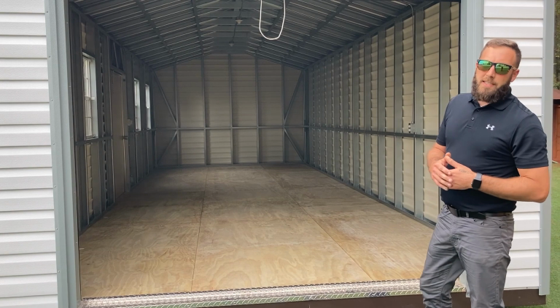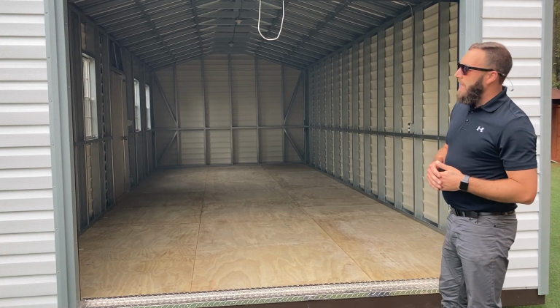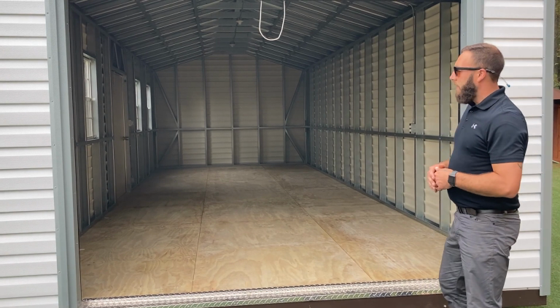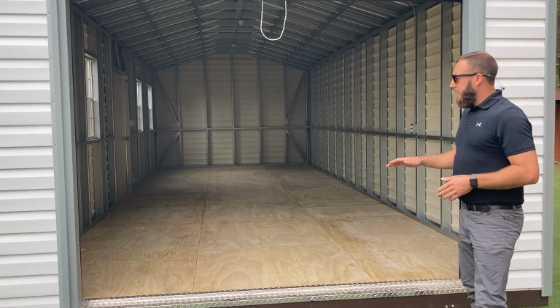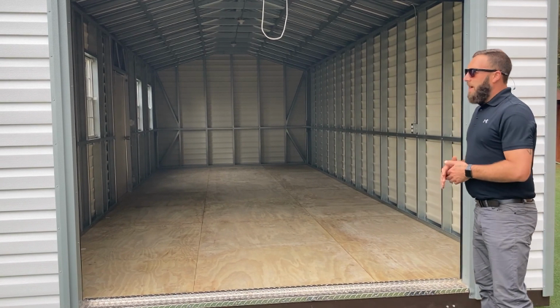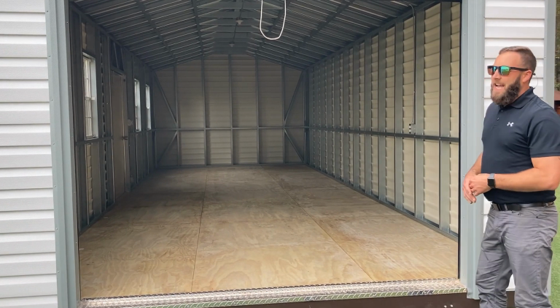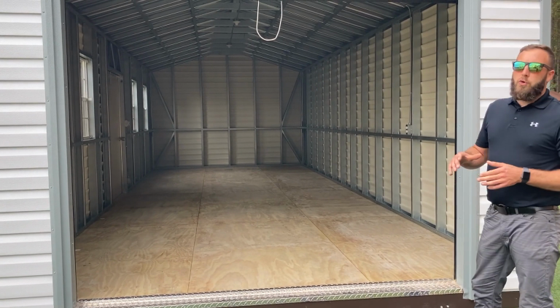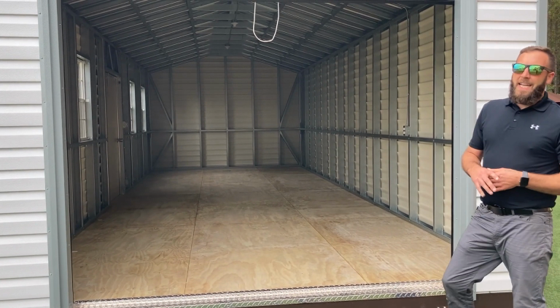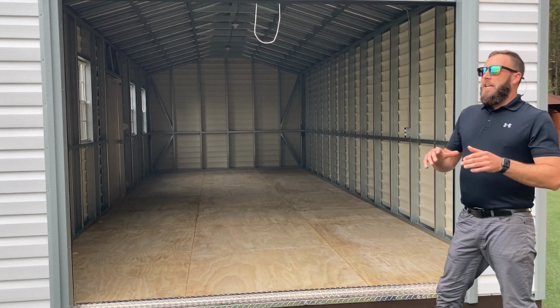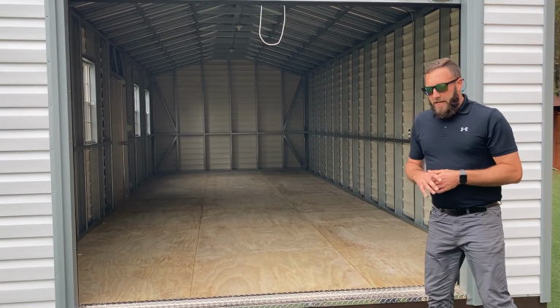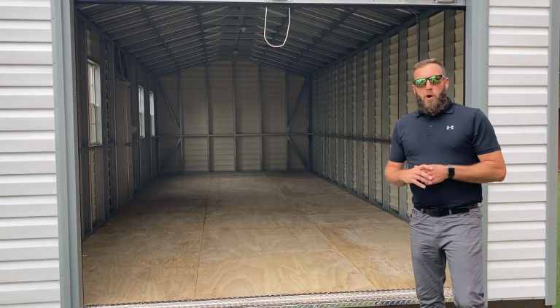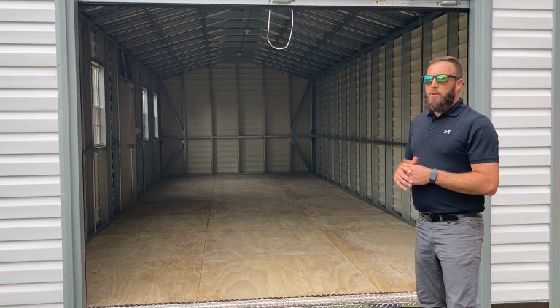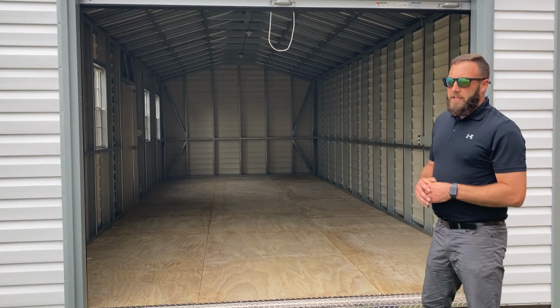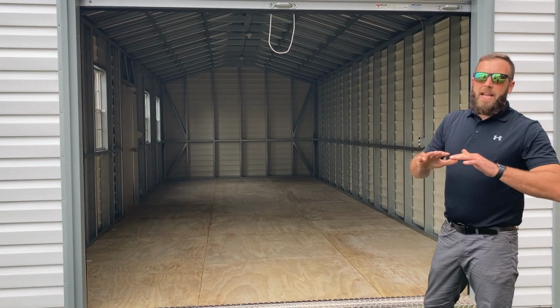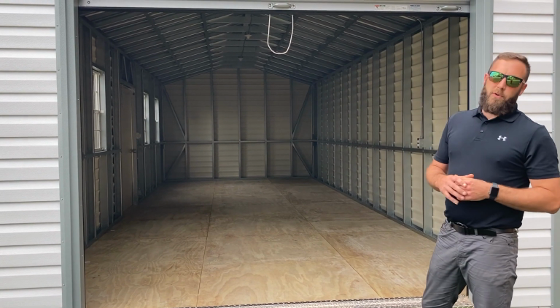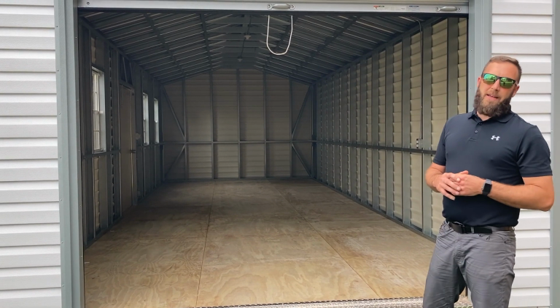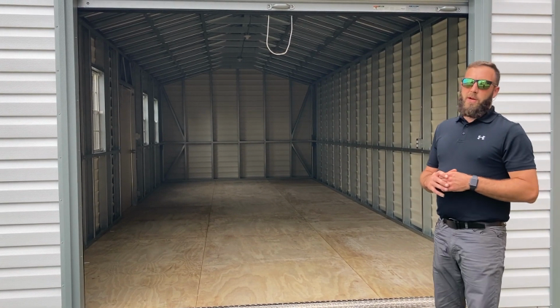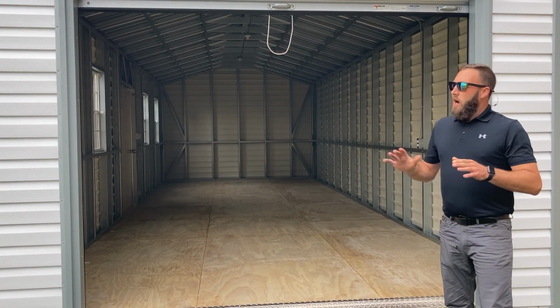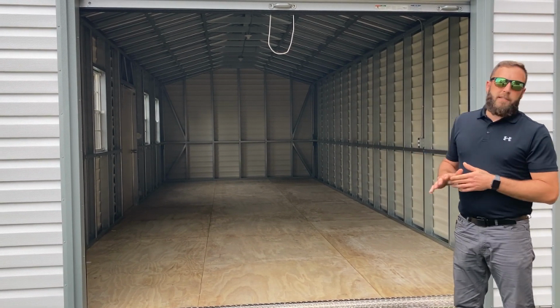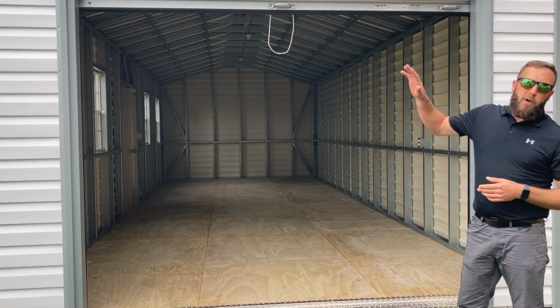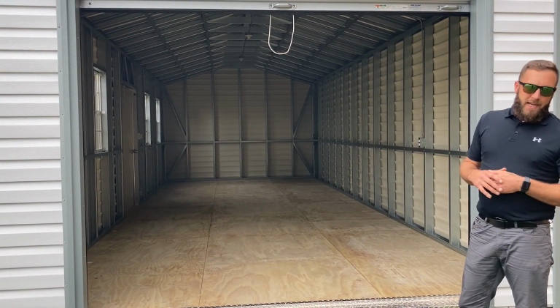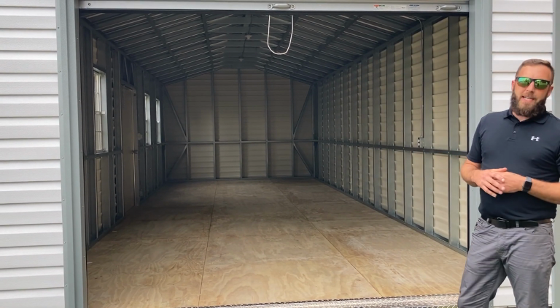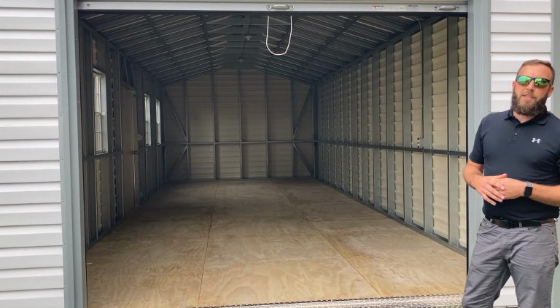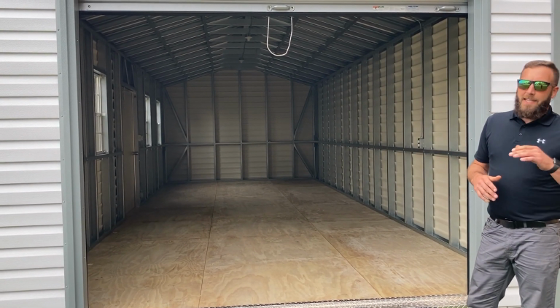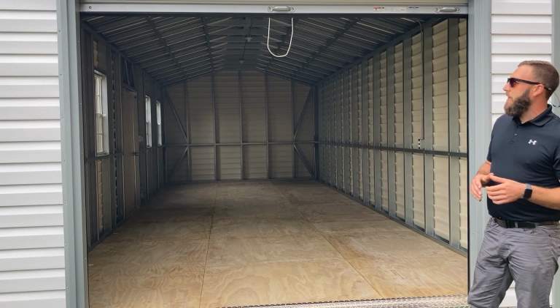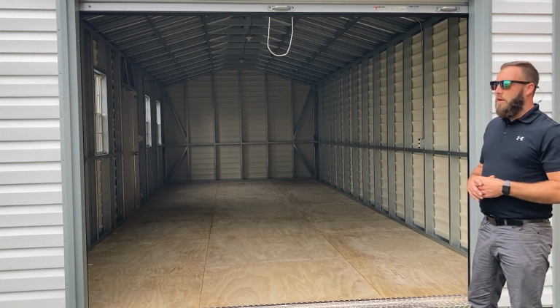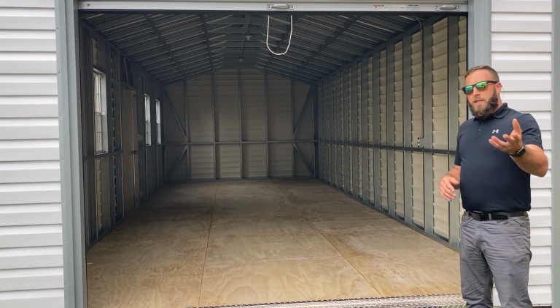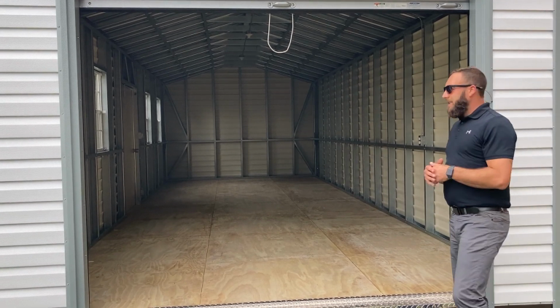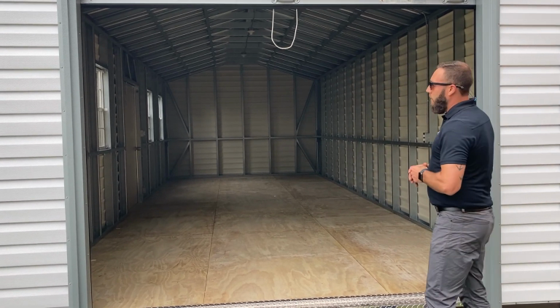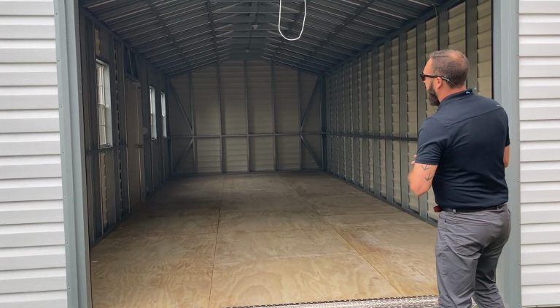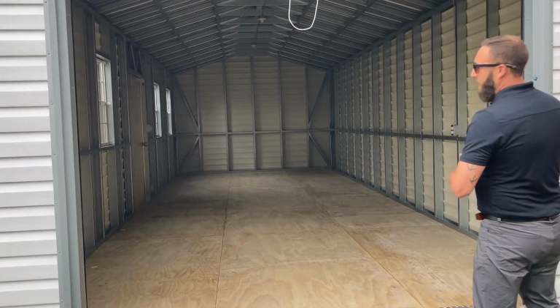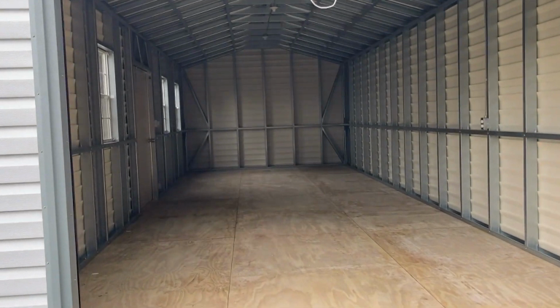This building right here has a 20-year prorated warranty. You will never have to worry about this building. All you have to do is just wash her down when she gets dirty, and she'll last you for years to come. Come on inside and show them how this building is built, Melissa.